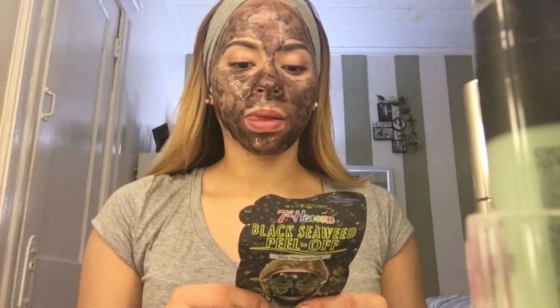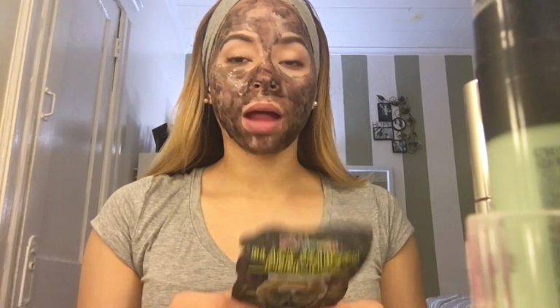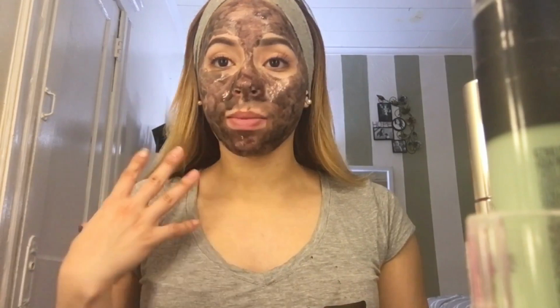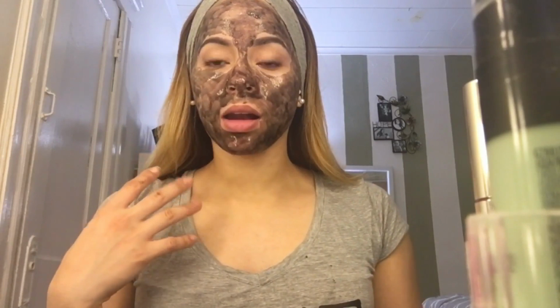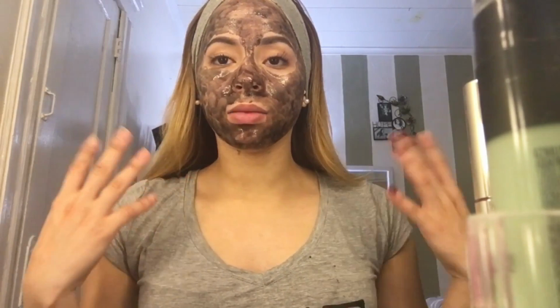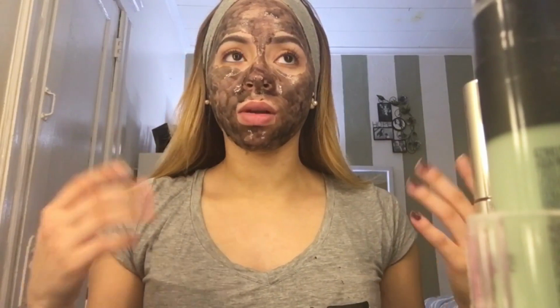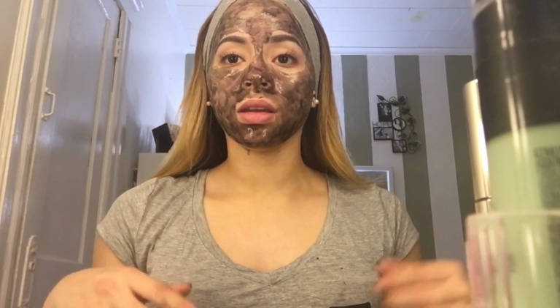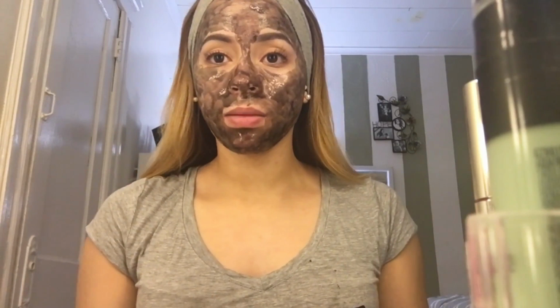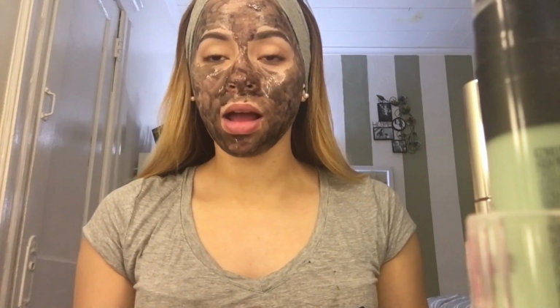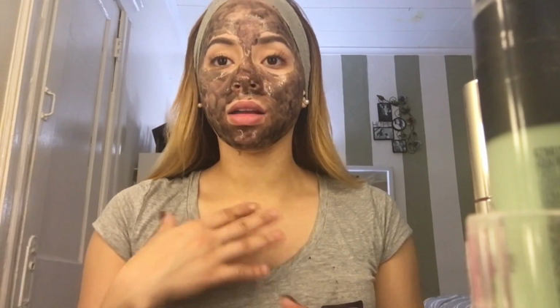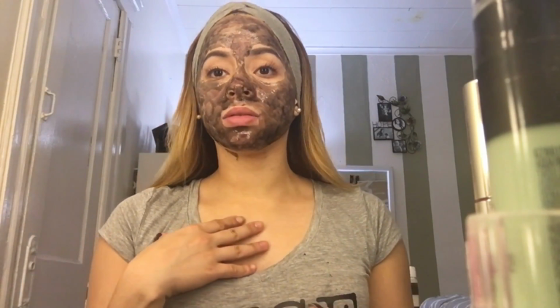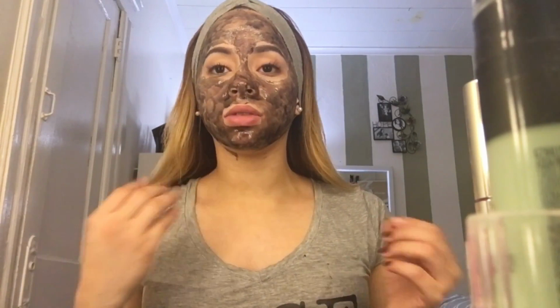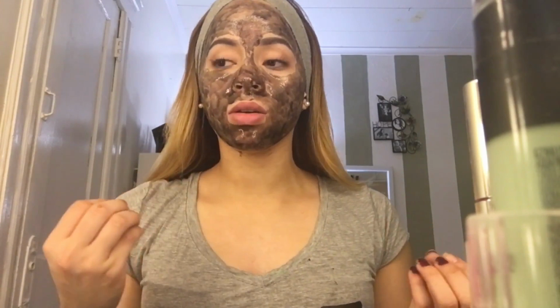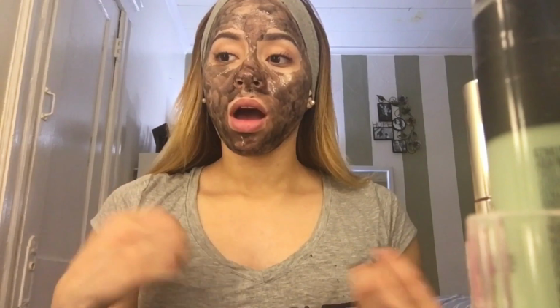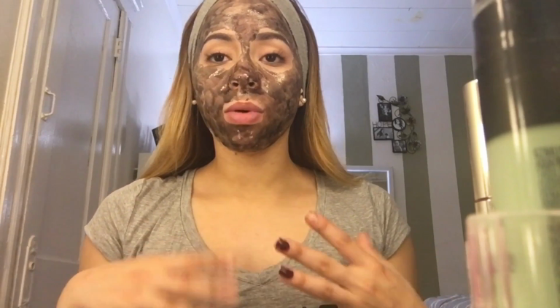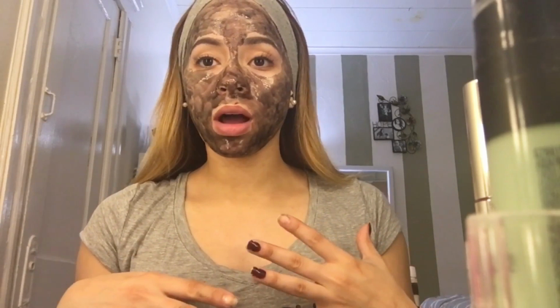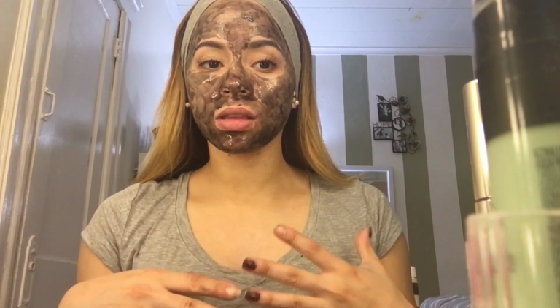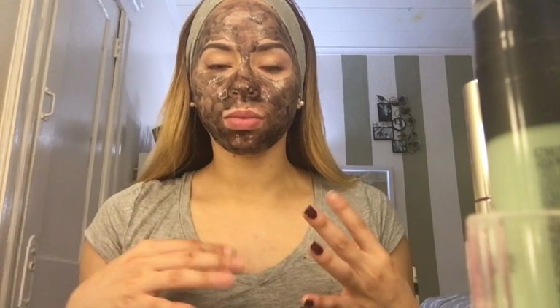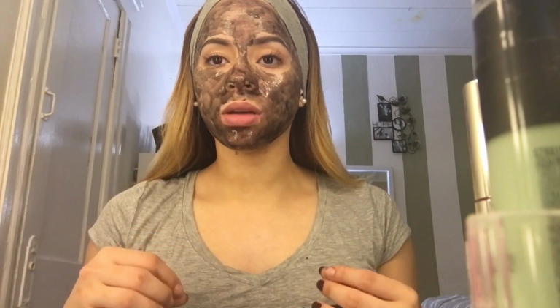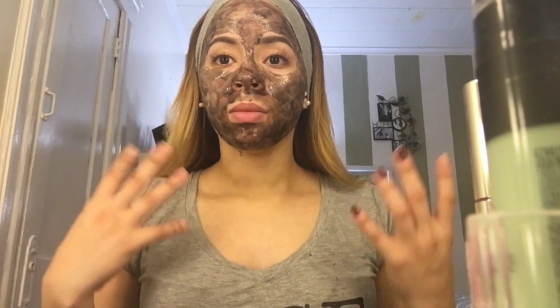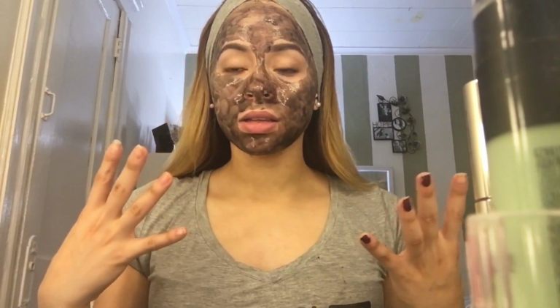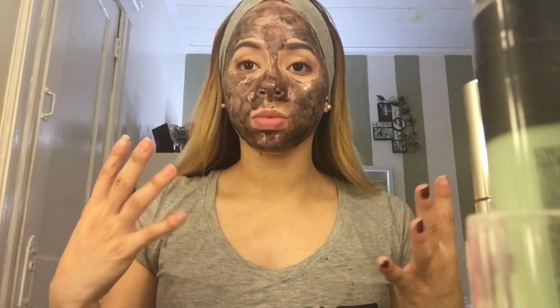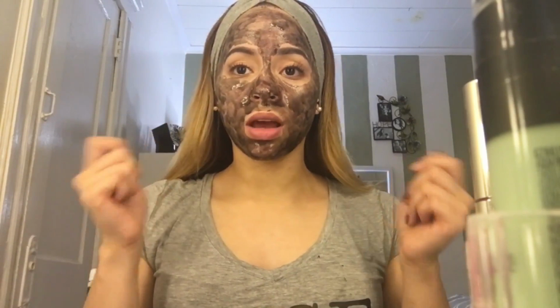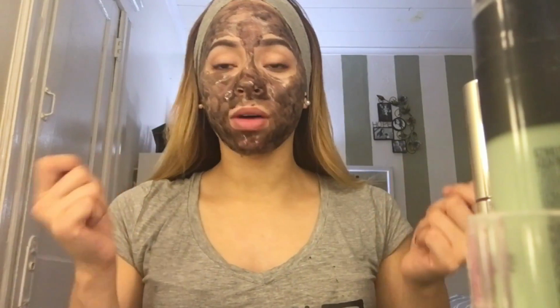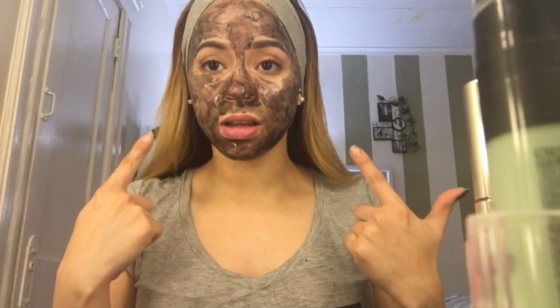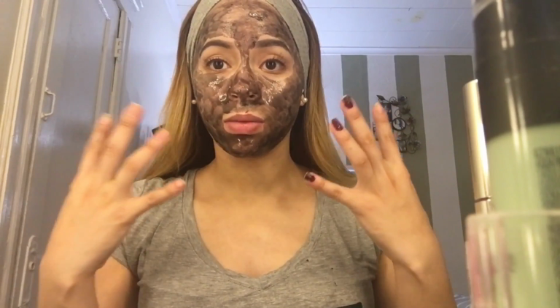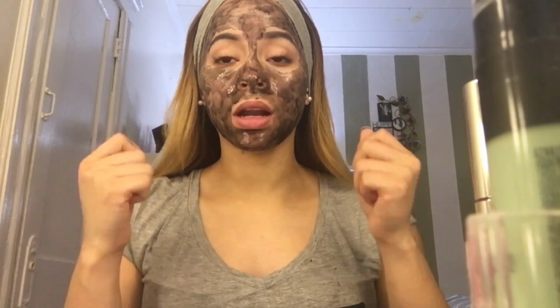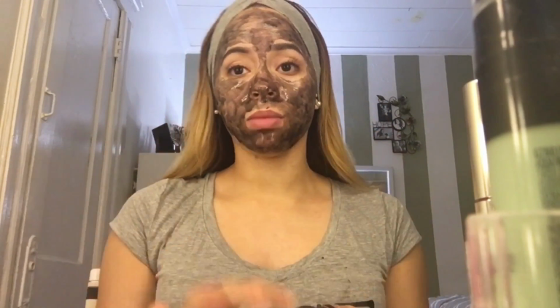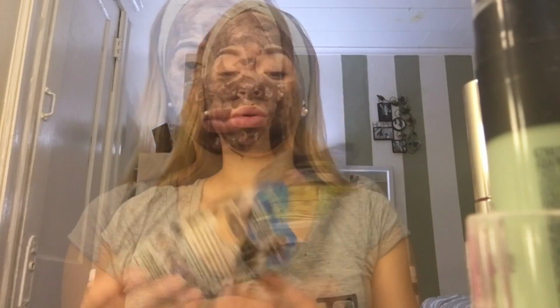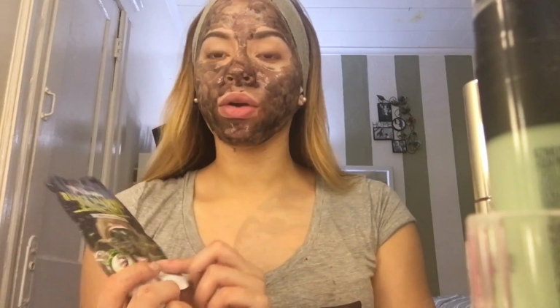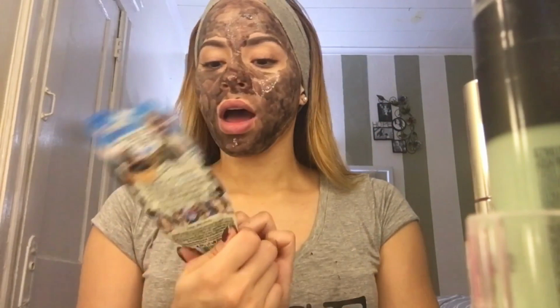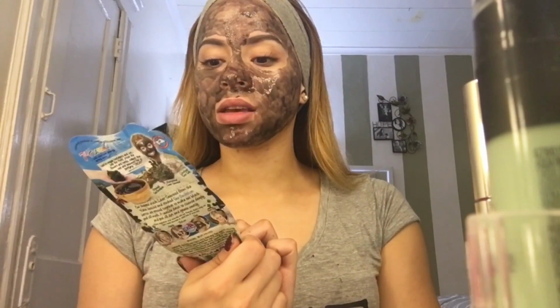Antes de aplicarla, recuerden que tienen que lavar bien la cara. En lo personal, yo utilizo agua un poco tibia, para que así abra los poros y sea más fácil que pueda penetrar y limpiar mi piel.